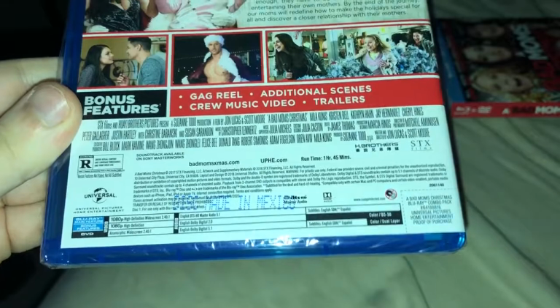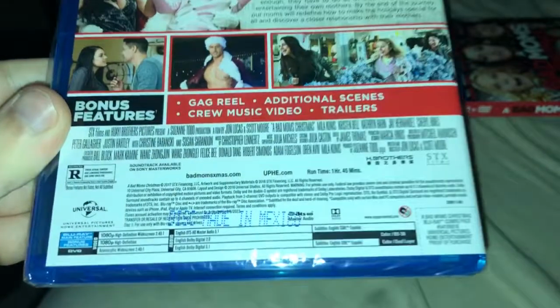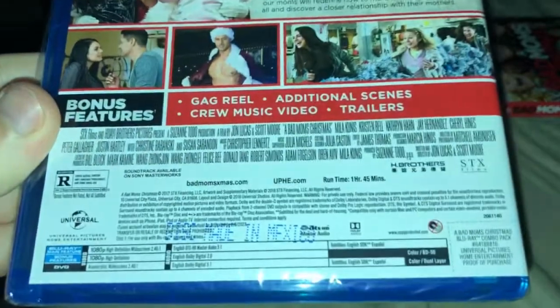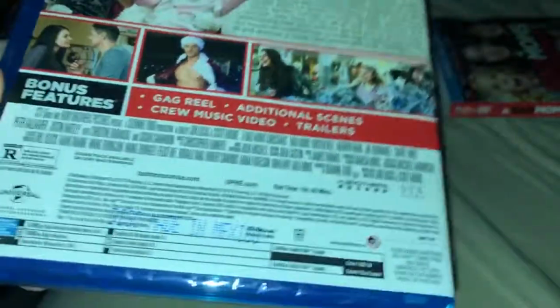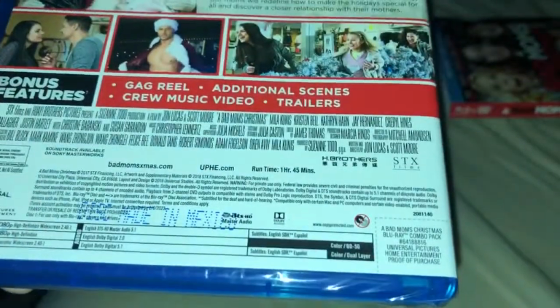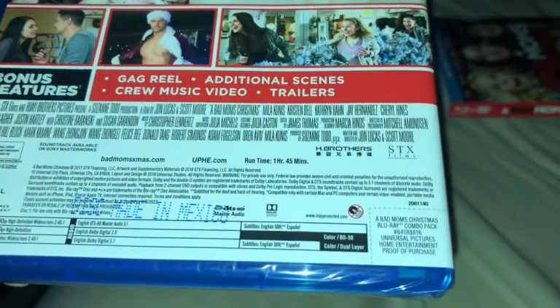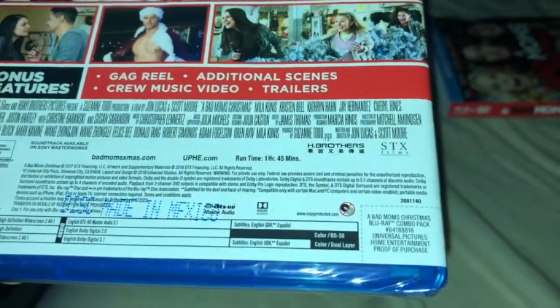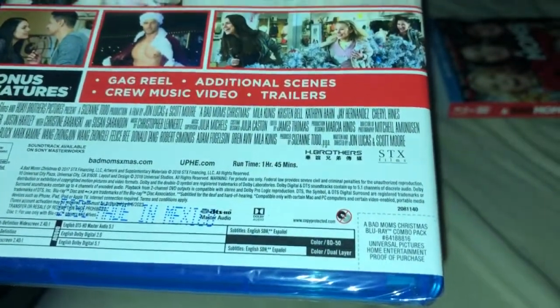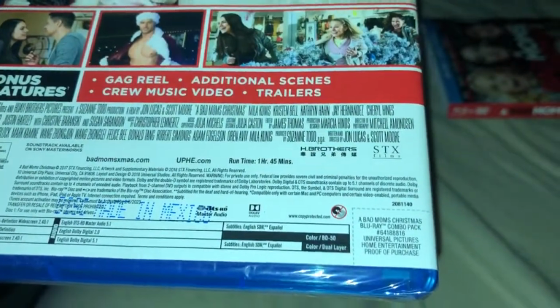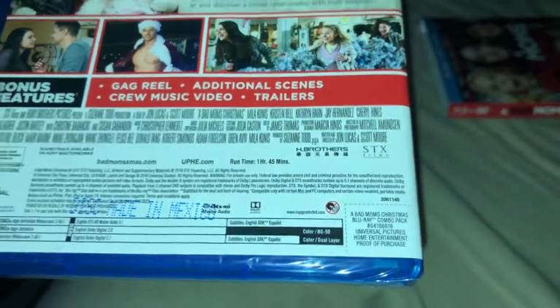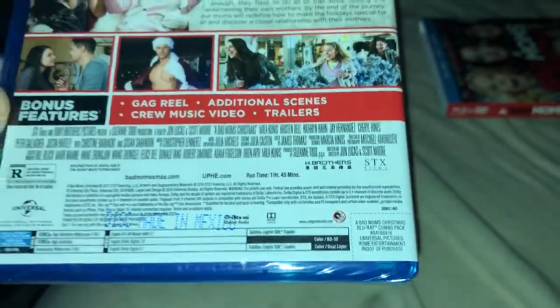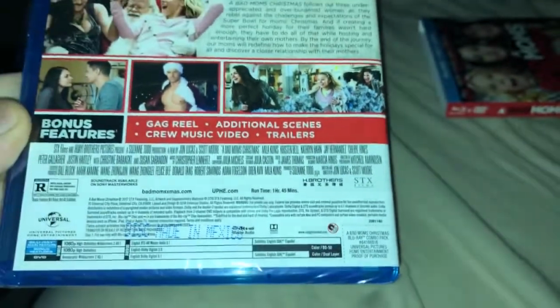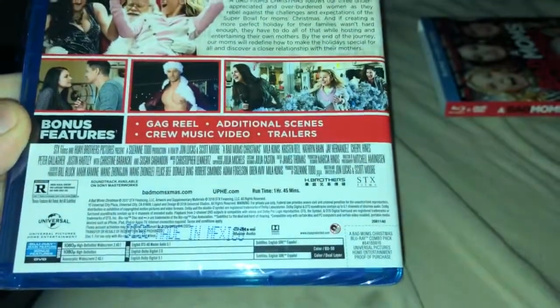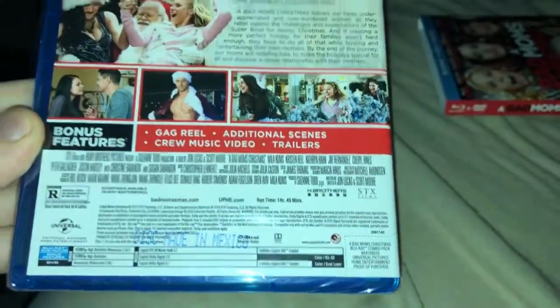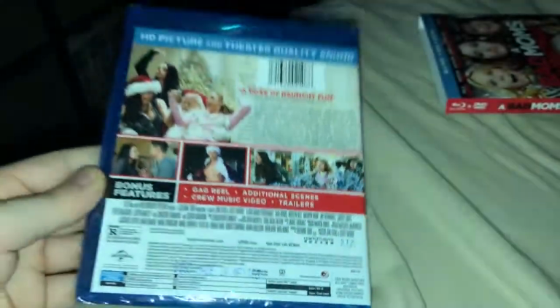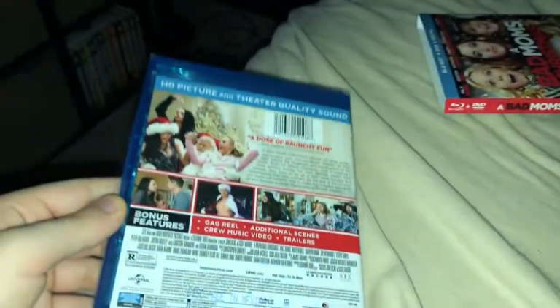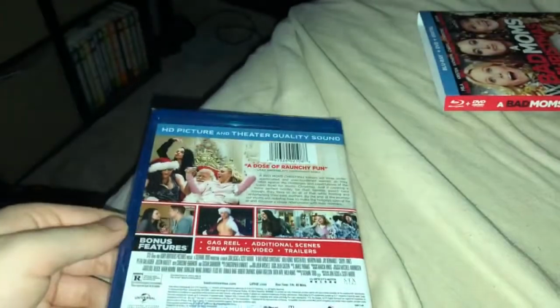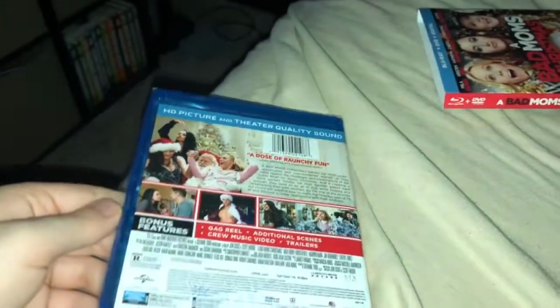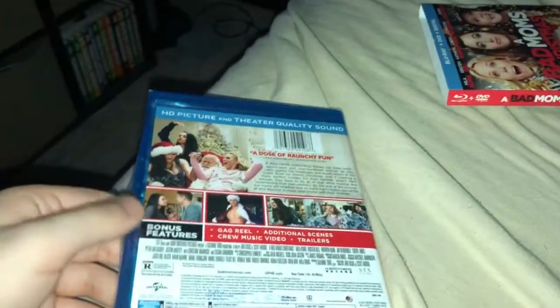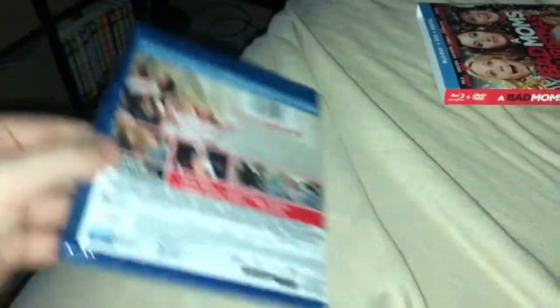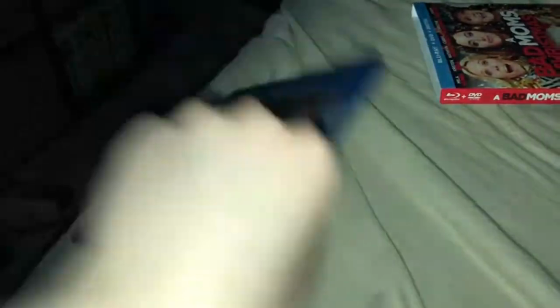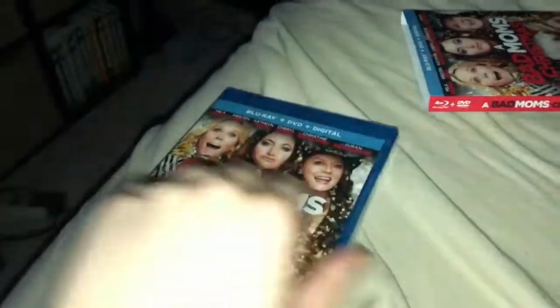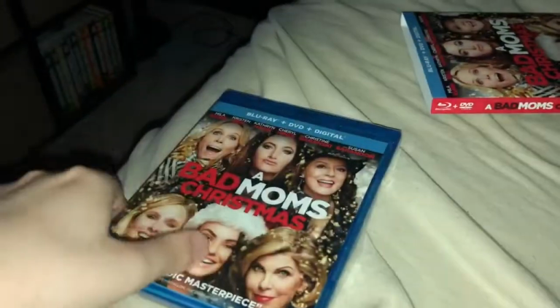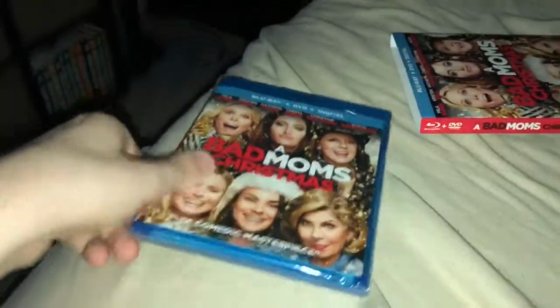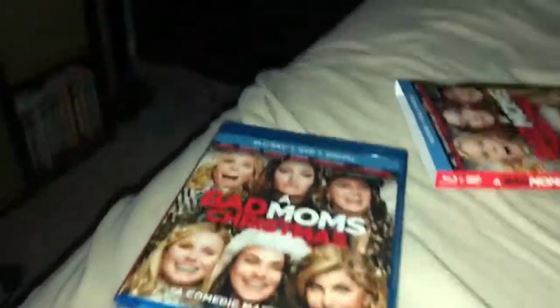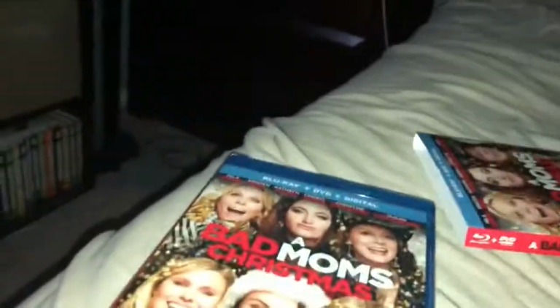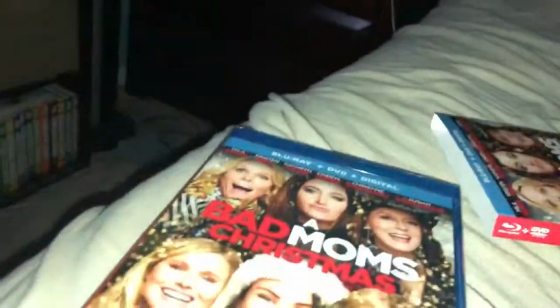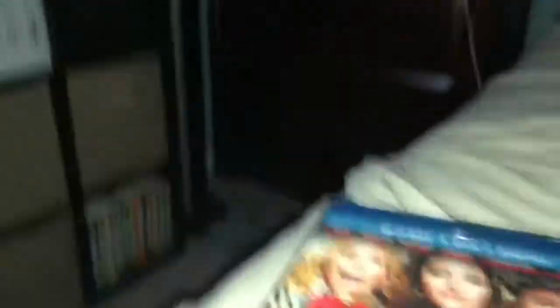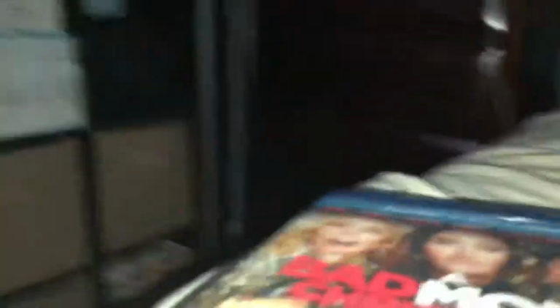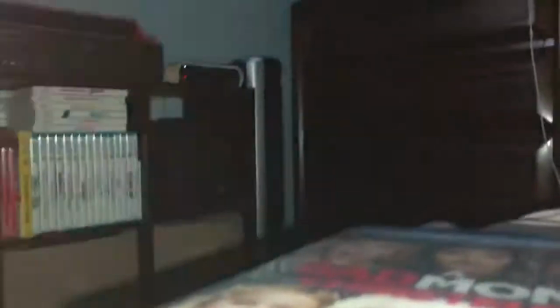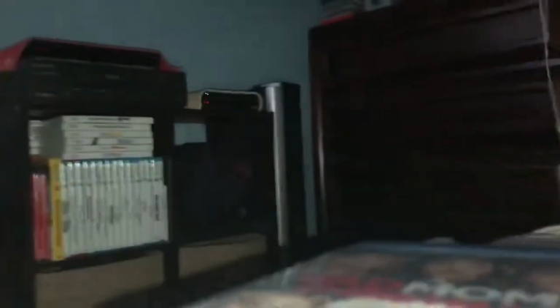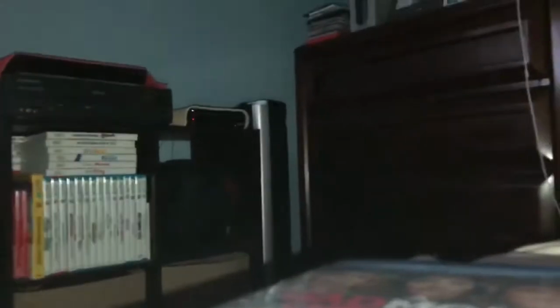How long is it? An hour 45 minutes. It's rated by Universal and it's rated R like I said. So without further ado, let's get this open.